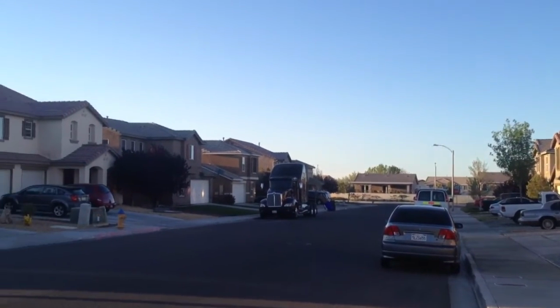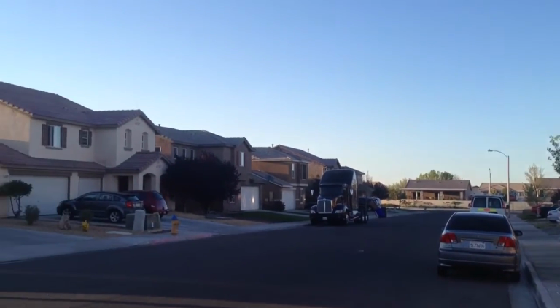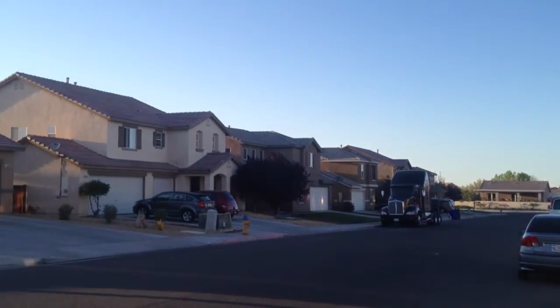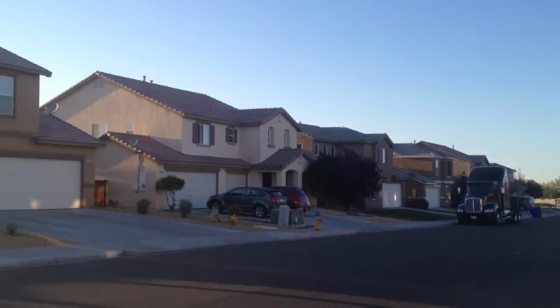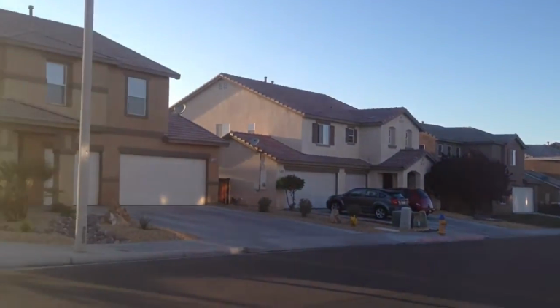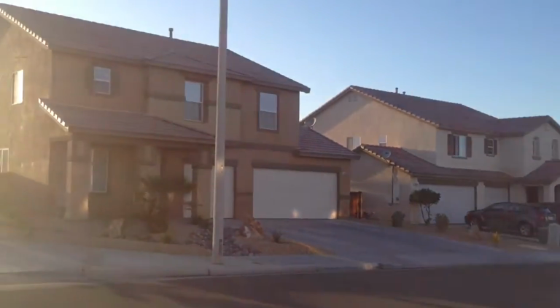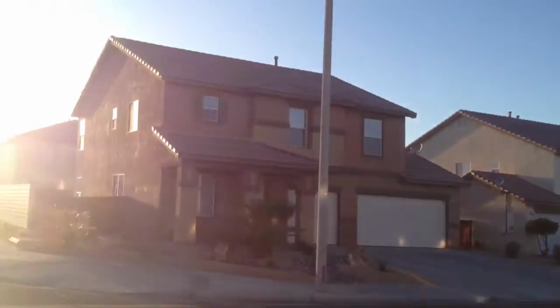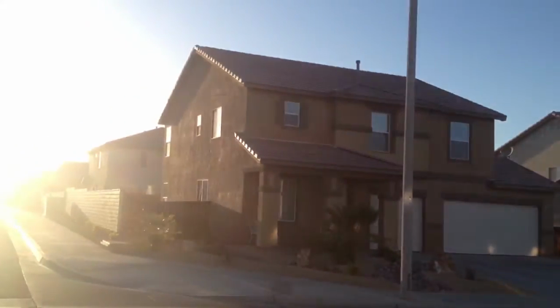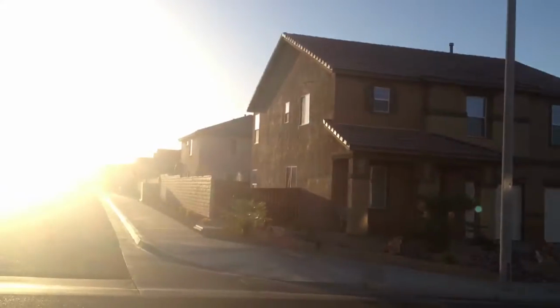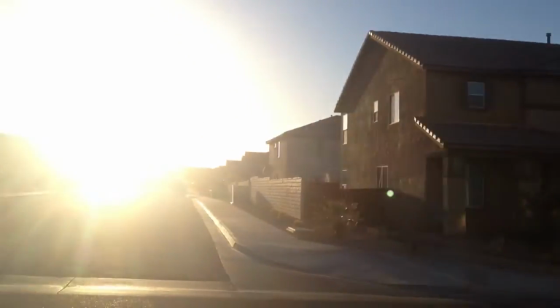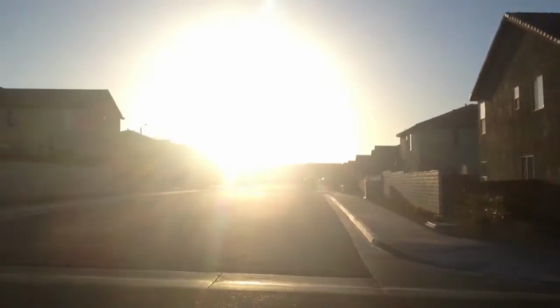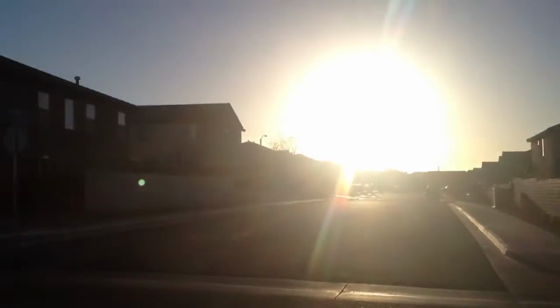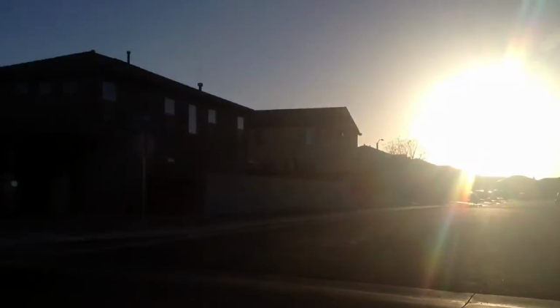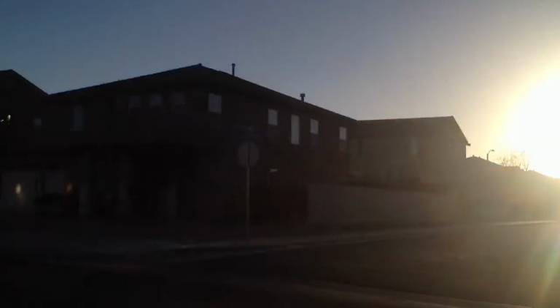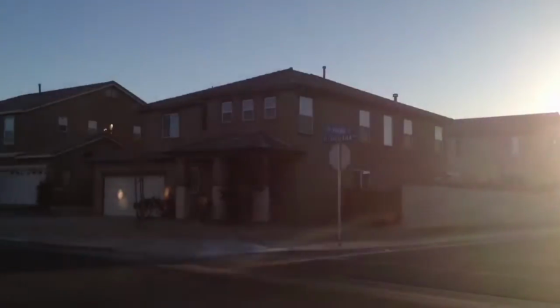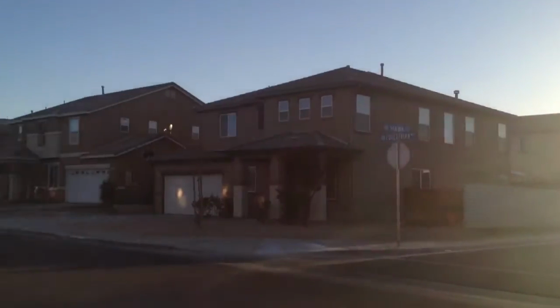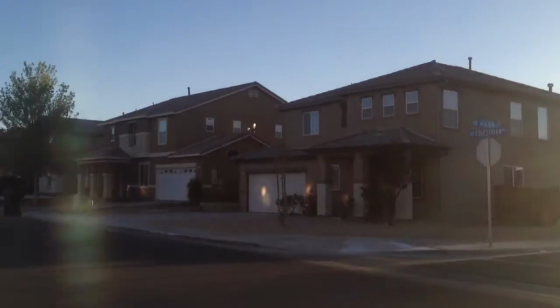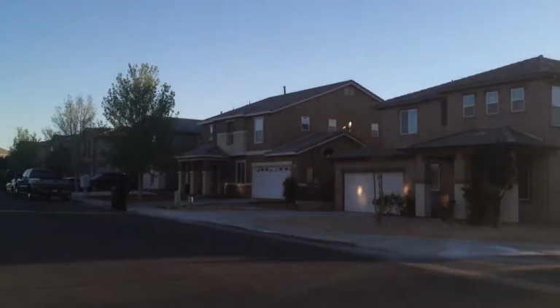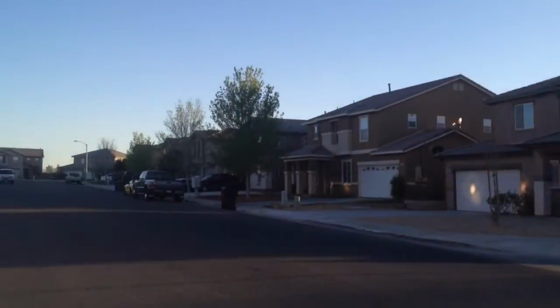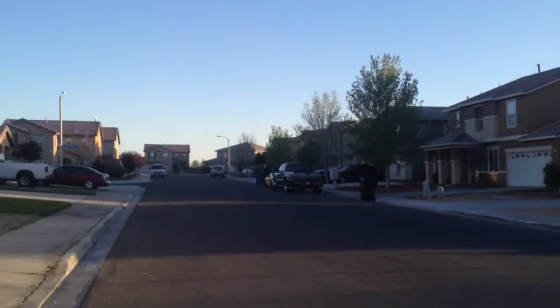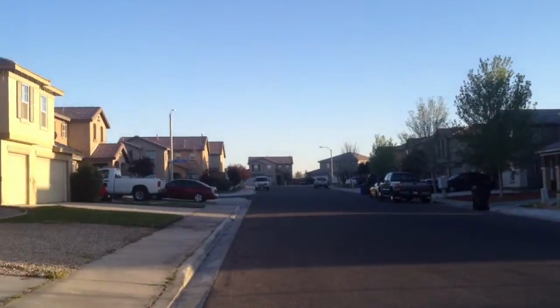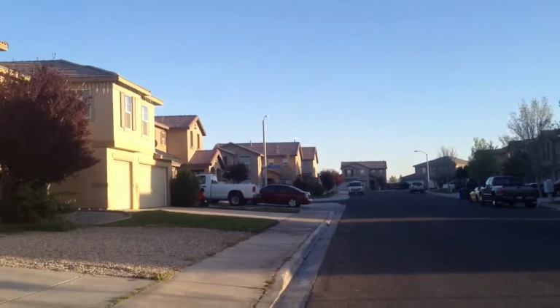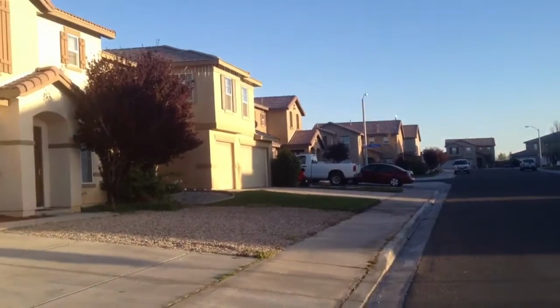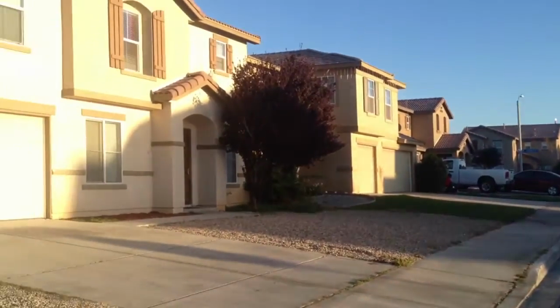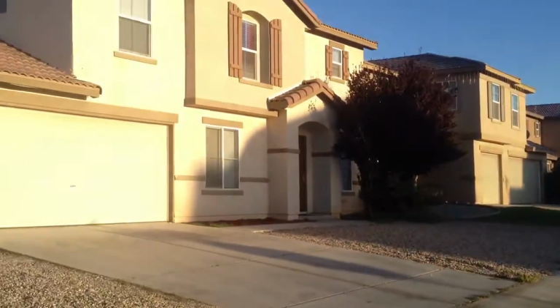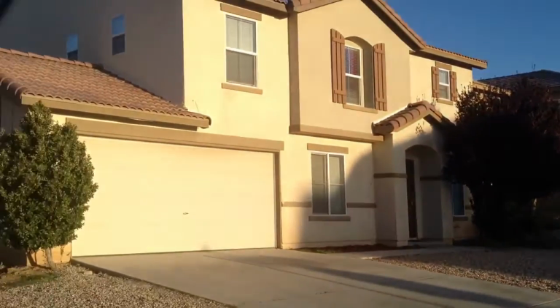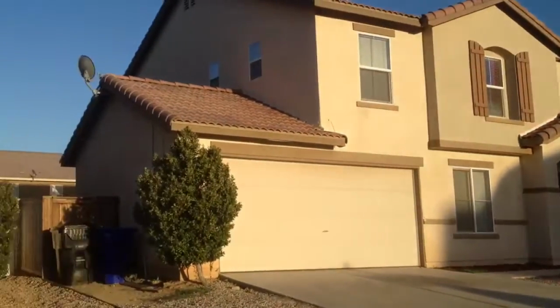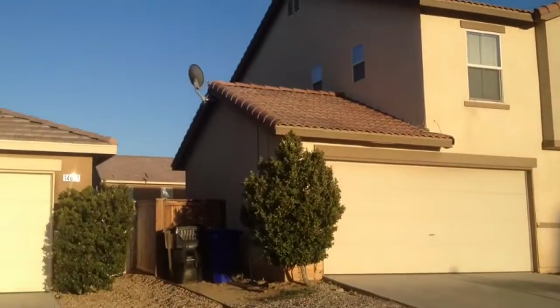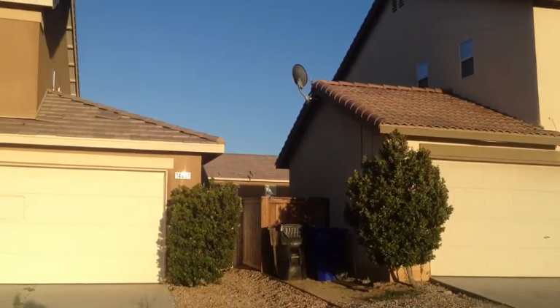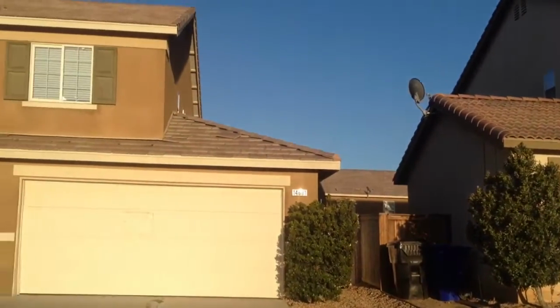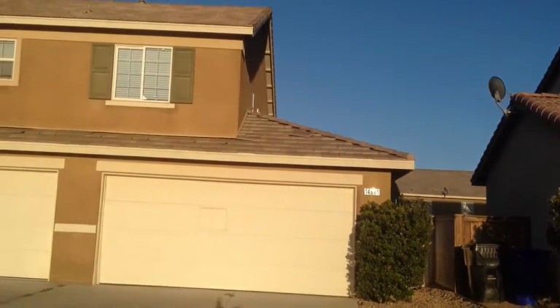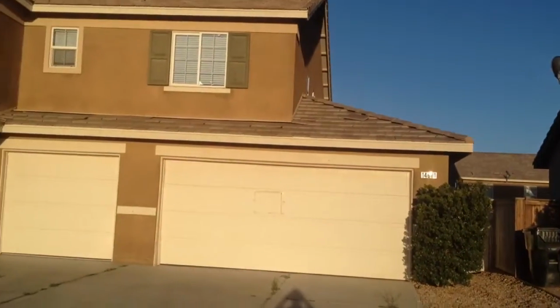Alright, we are here at the property on Equestrian. Sorry about the wind and the sun flare. There's a quick spin of the neighborhood. This is the house right here.